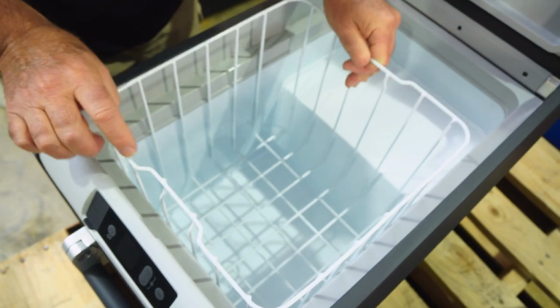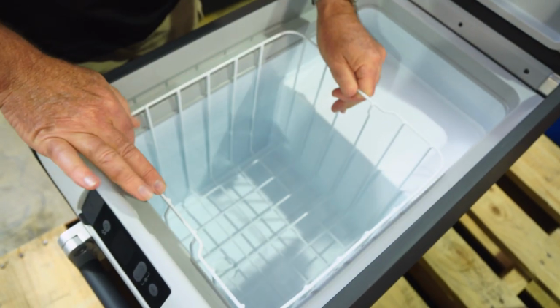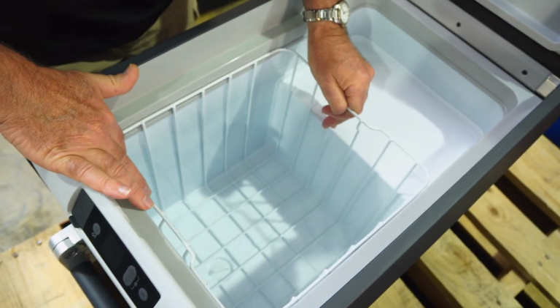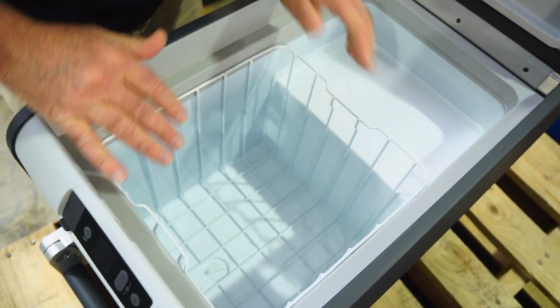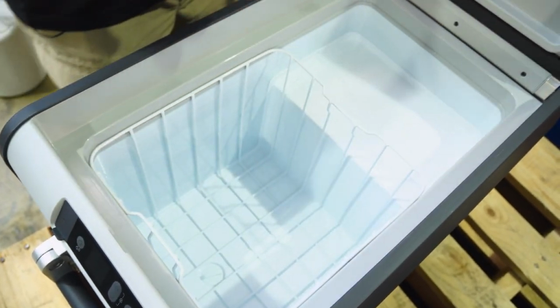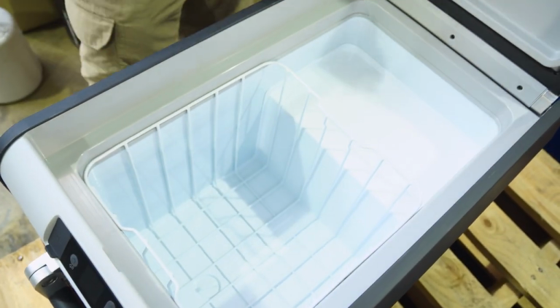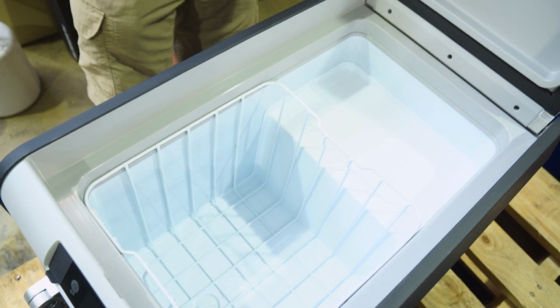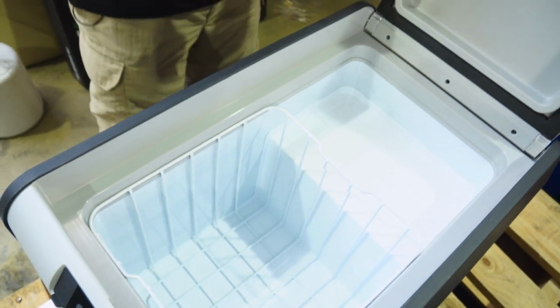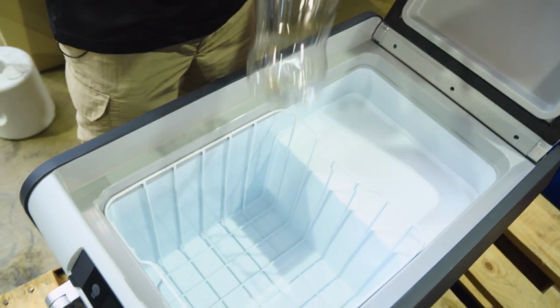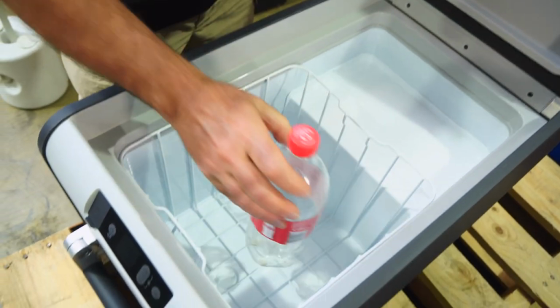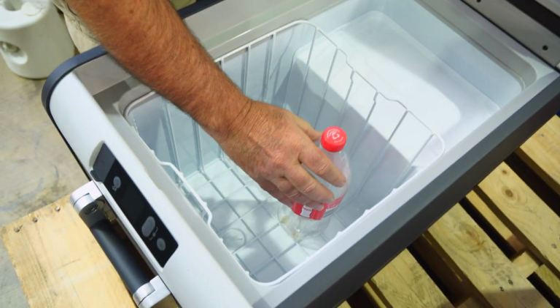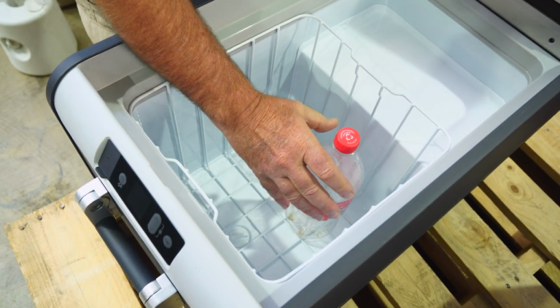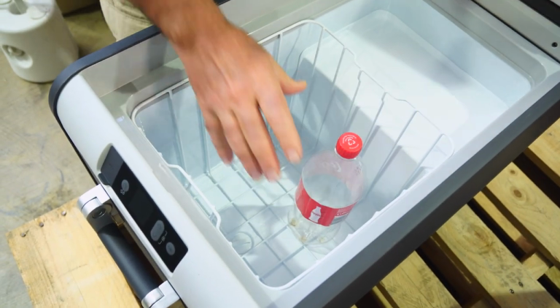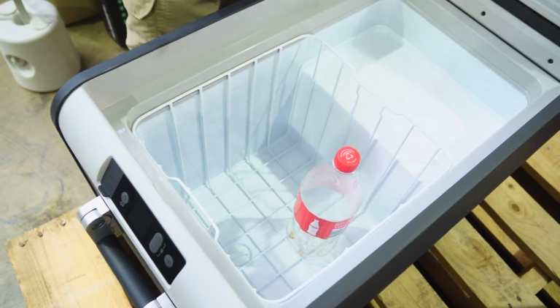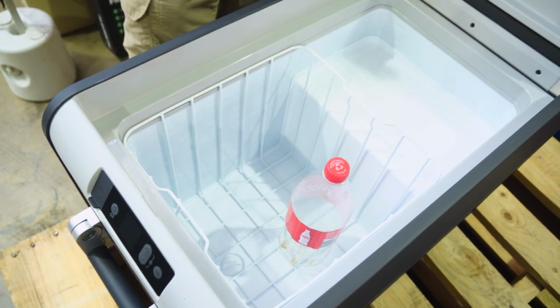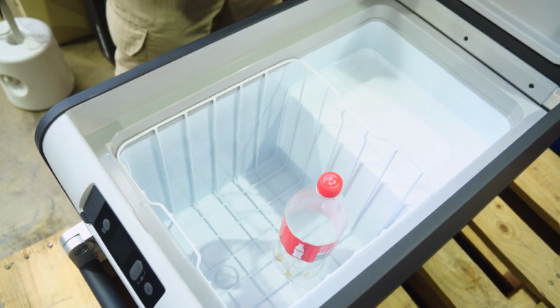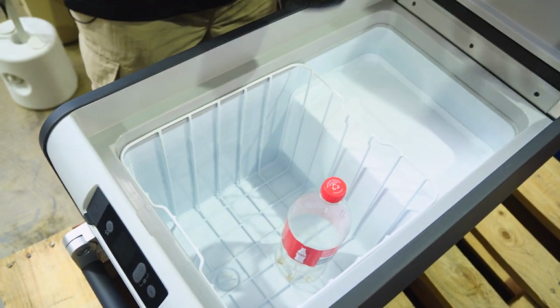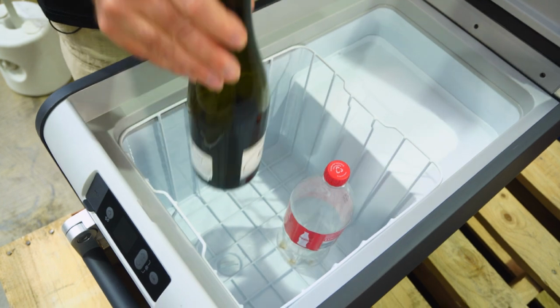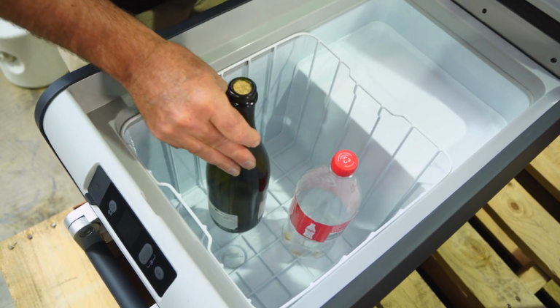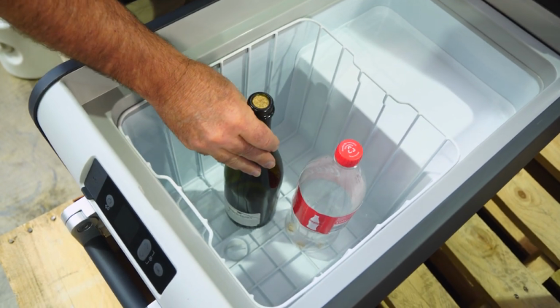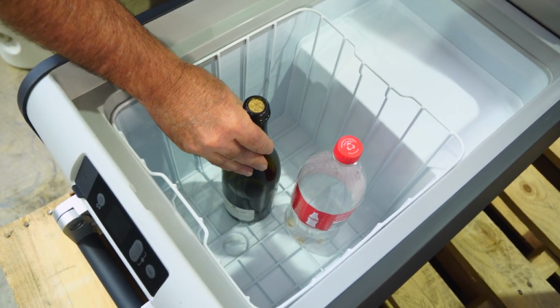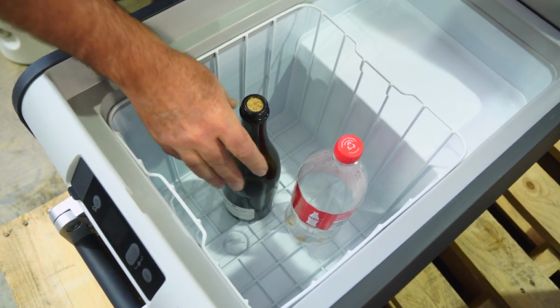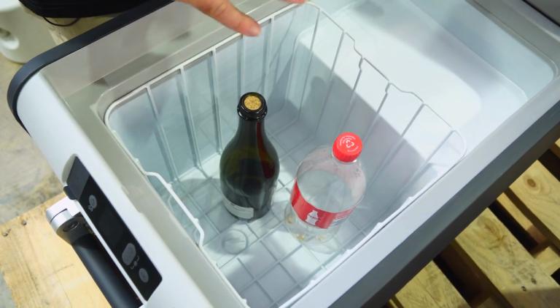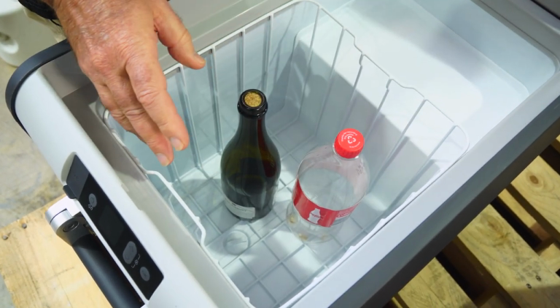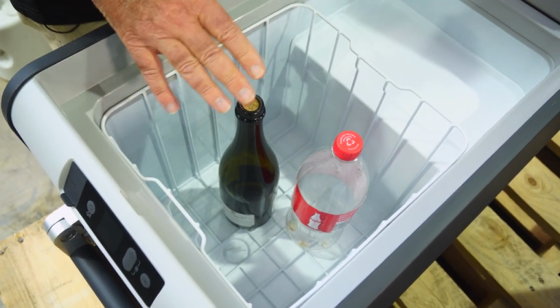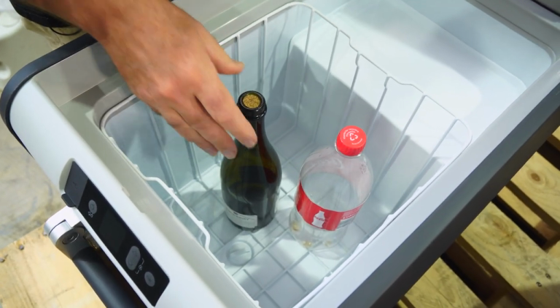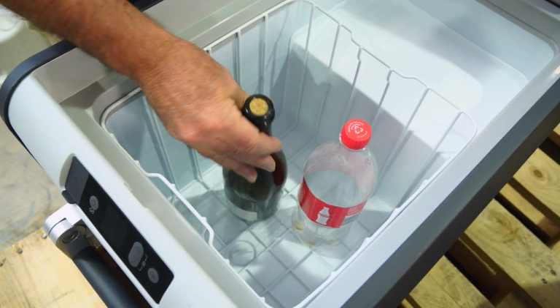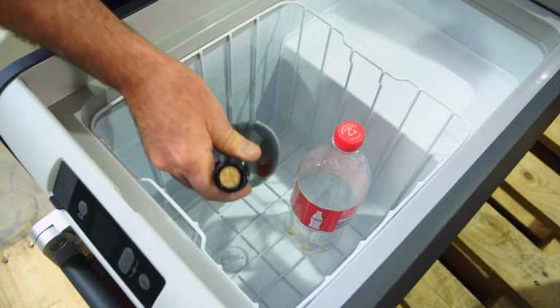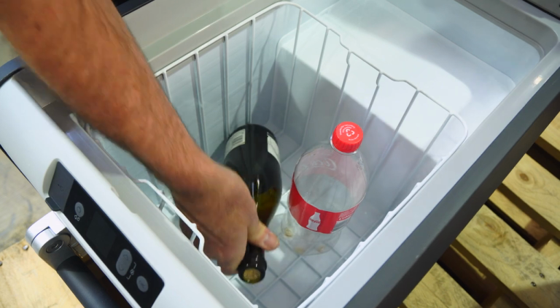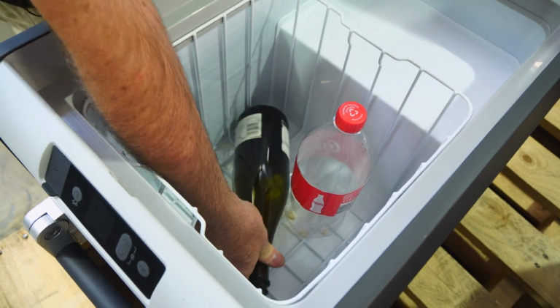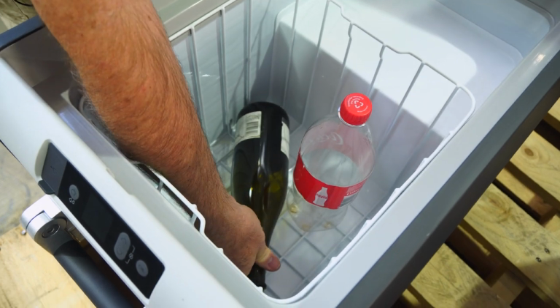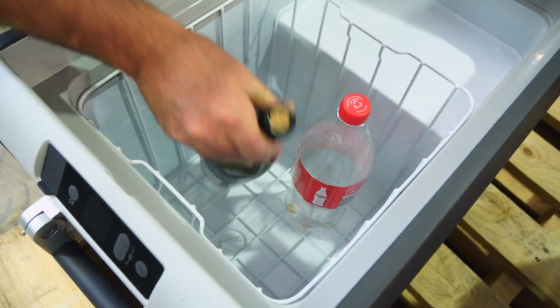It can carry 50 cans of drink, or a 1.25 litre bottle of Coke, or even a wine bottle. Now depending on the height of the wine bottle, you may not be able to shut the lid. This one we can, but if it's much taller than this one, you just have to lay it down in the bottom.